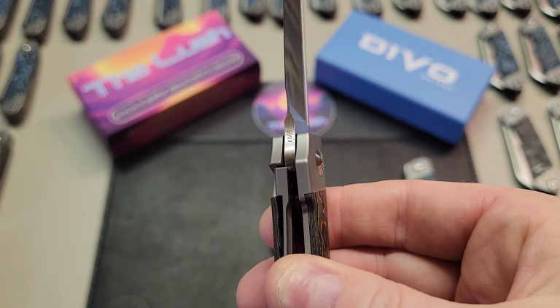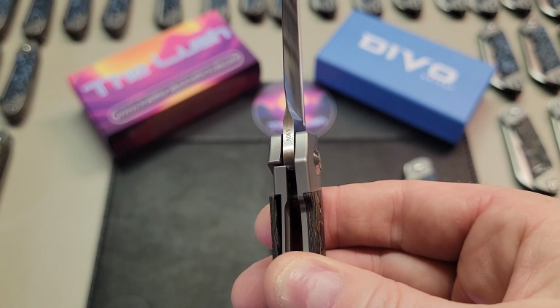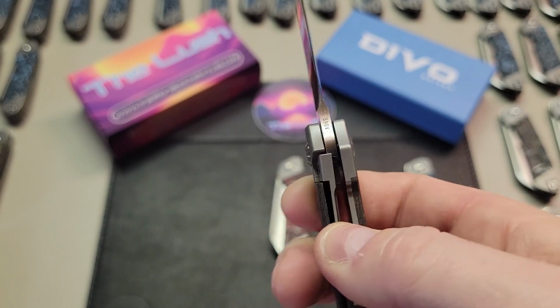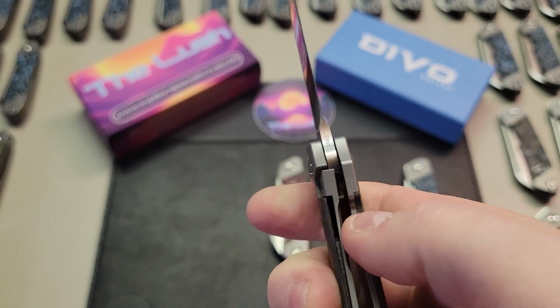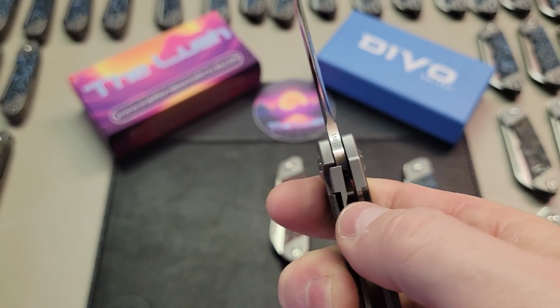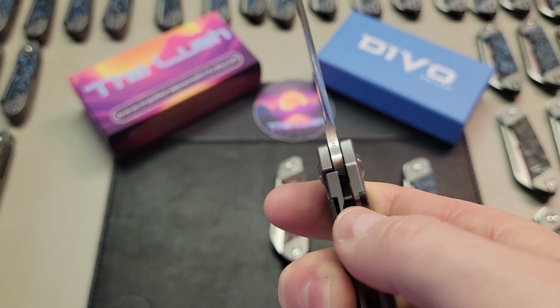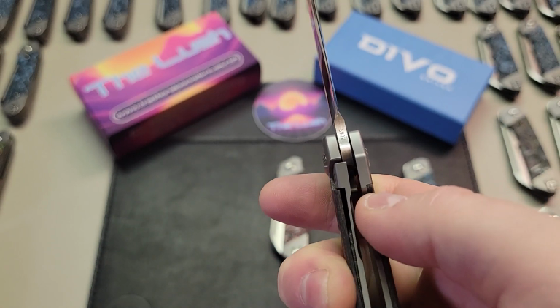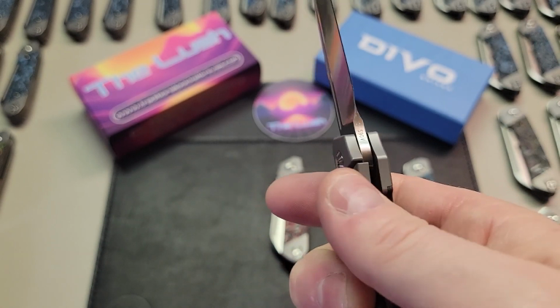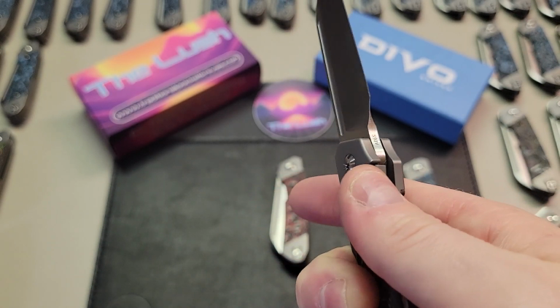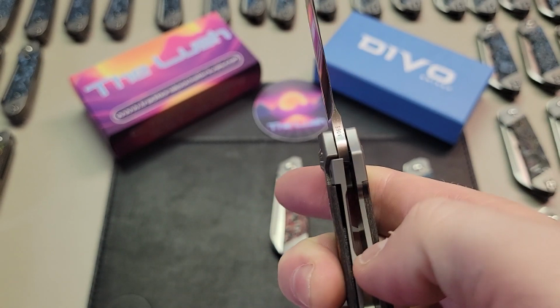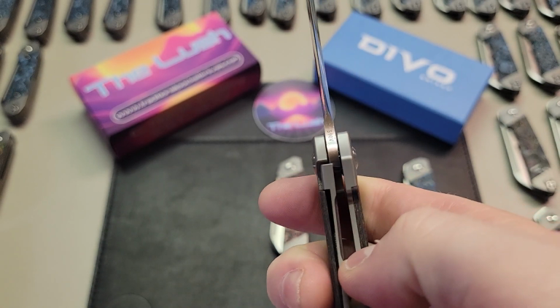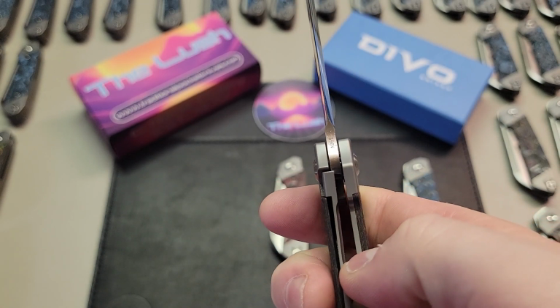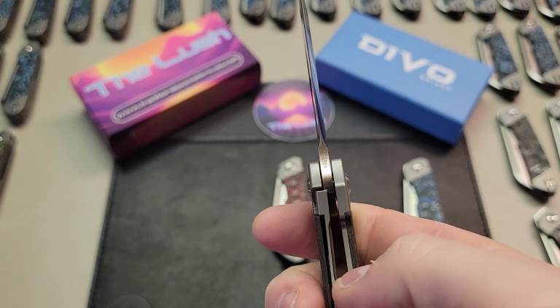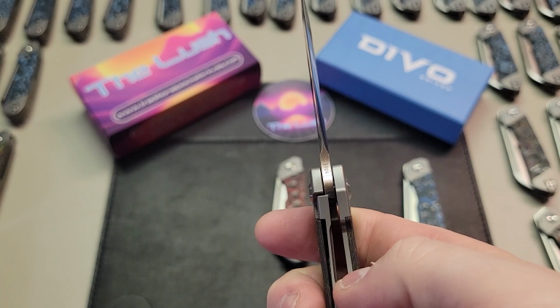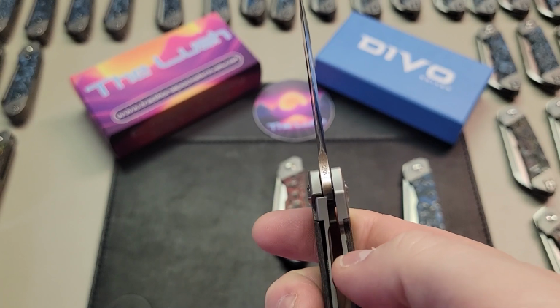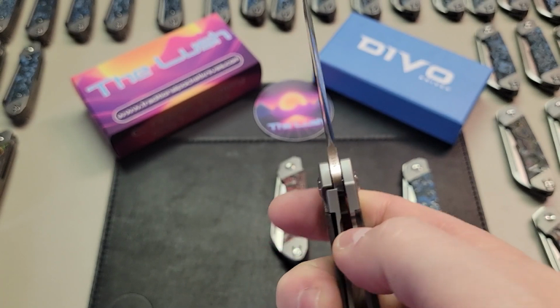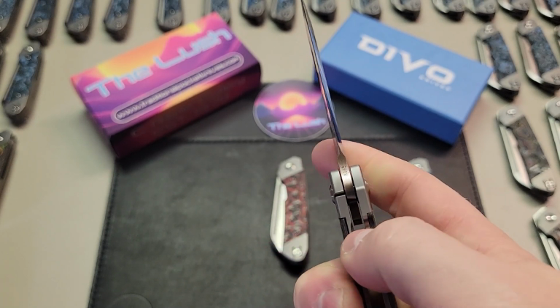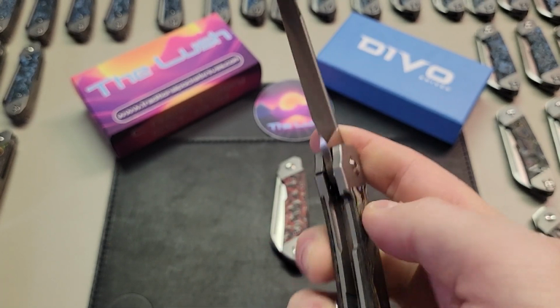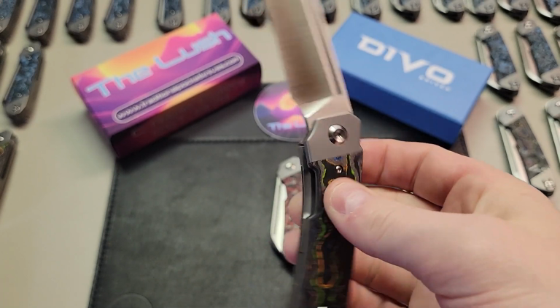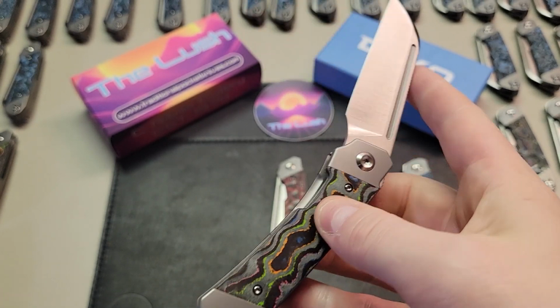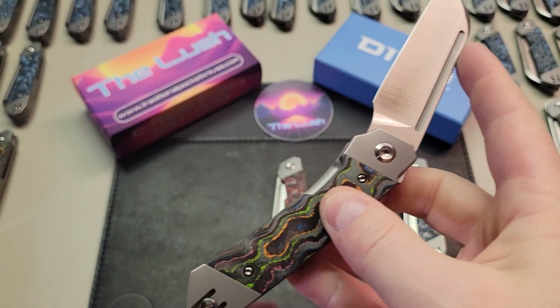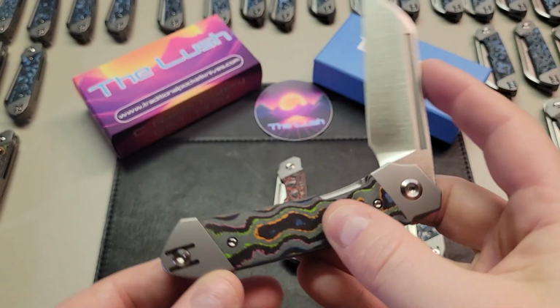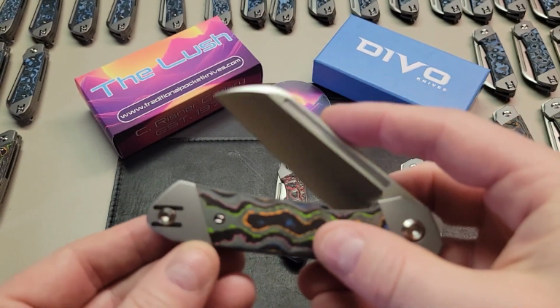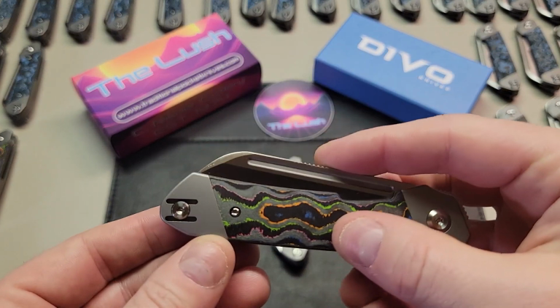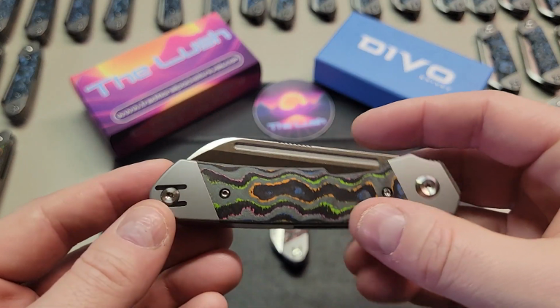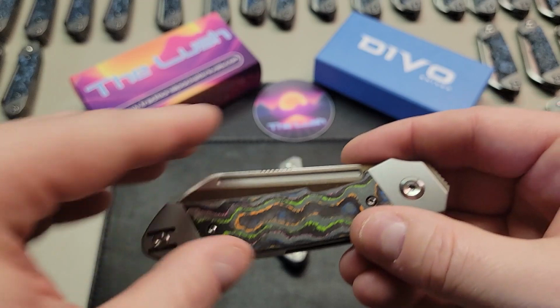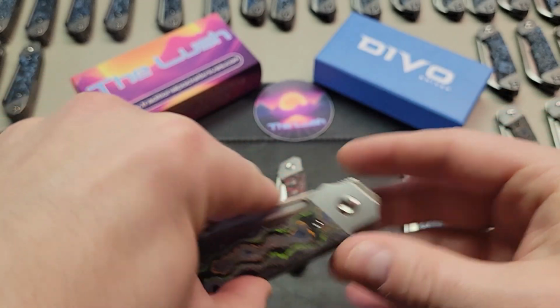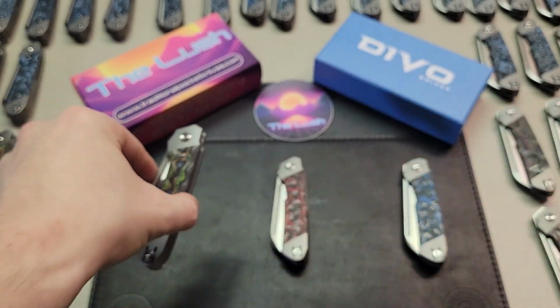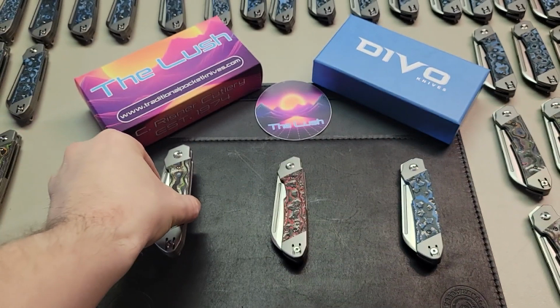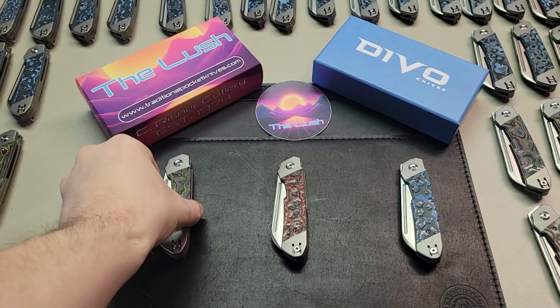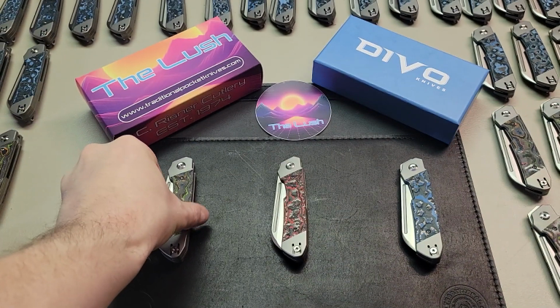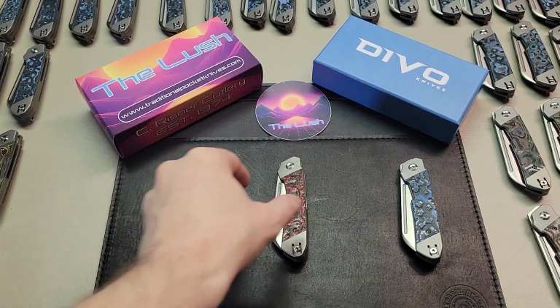Now I check the liner lock, making sure we get a safe amount of lockup. I'm also making sure that the etching on the tang is present and well done.